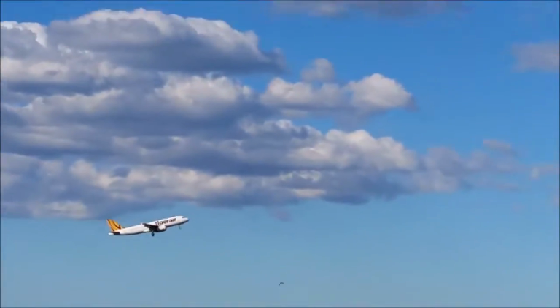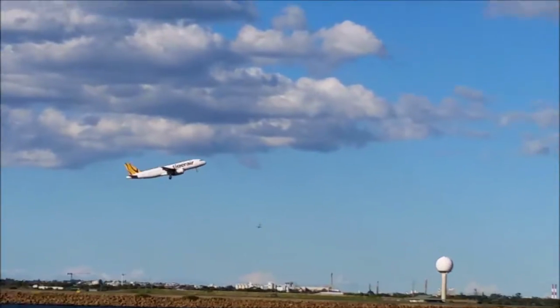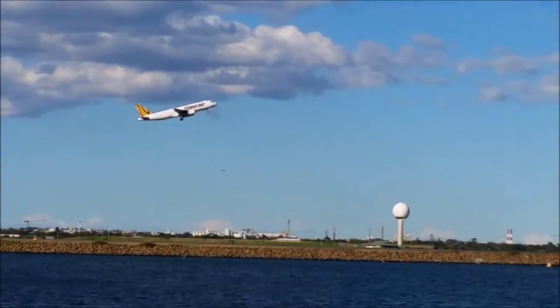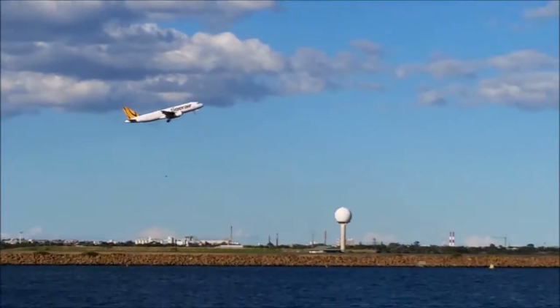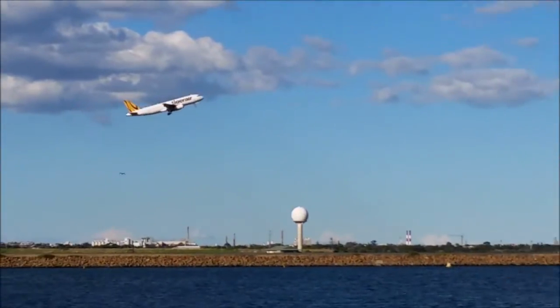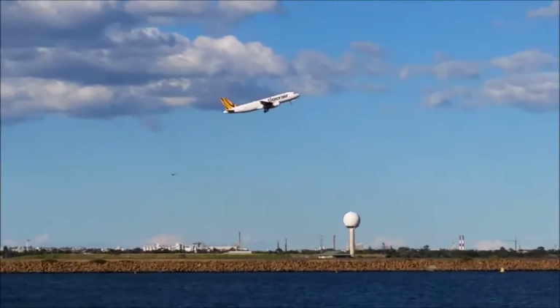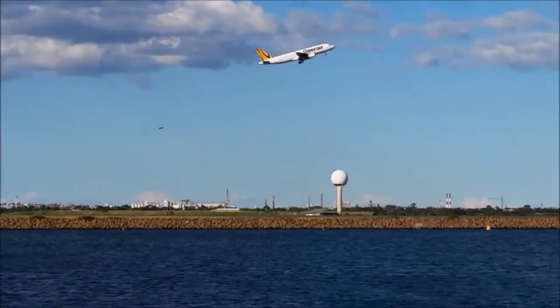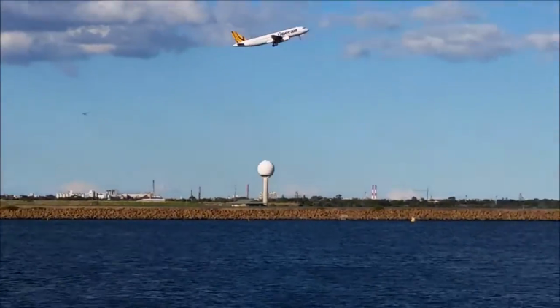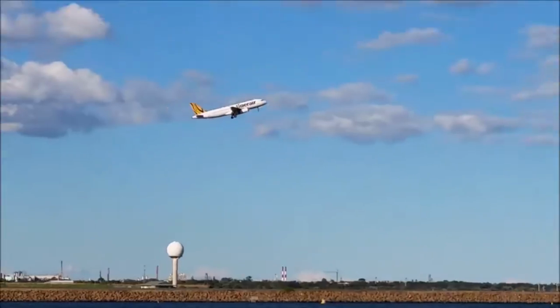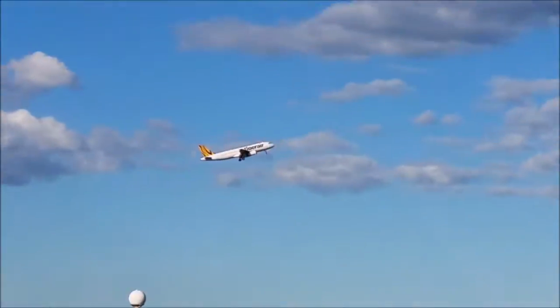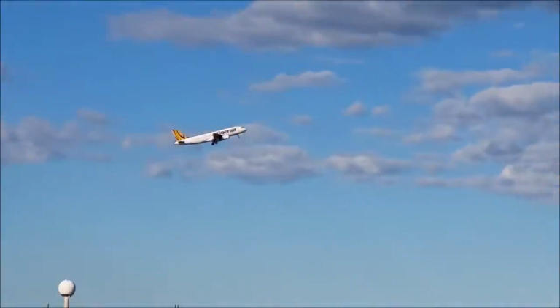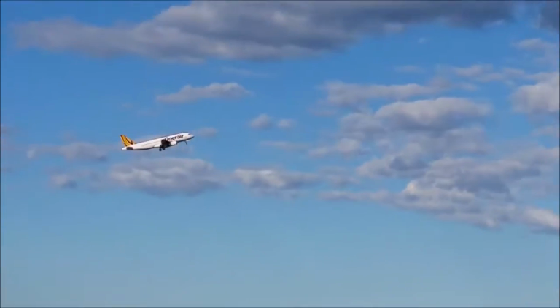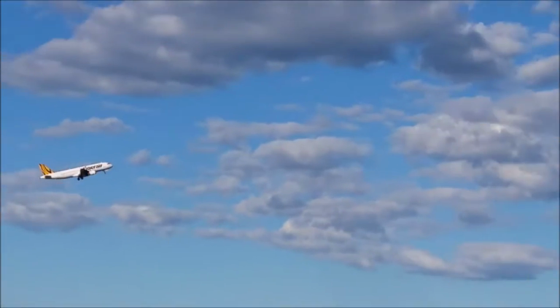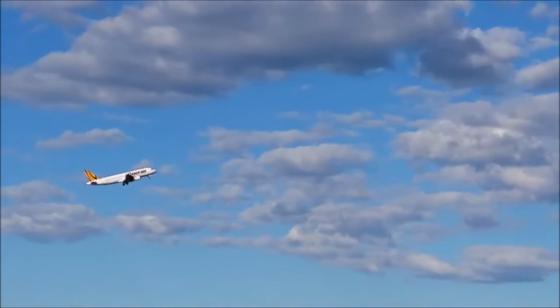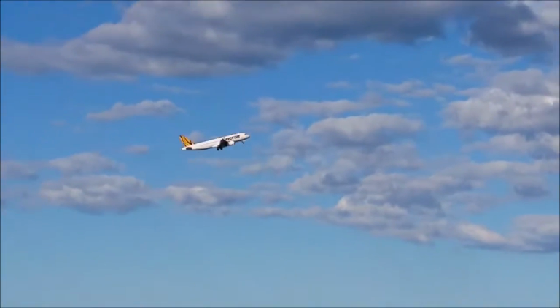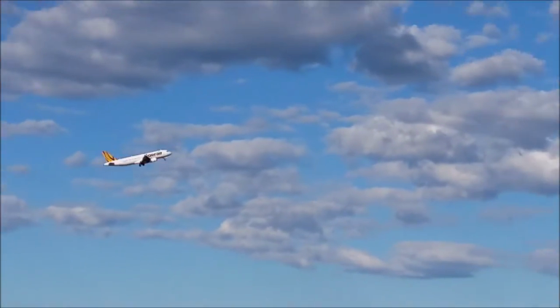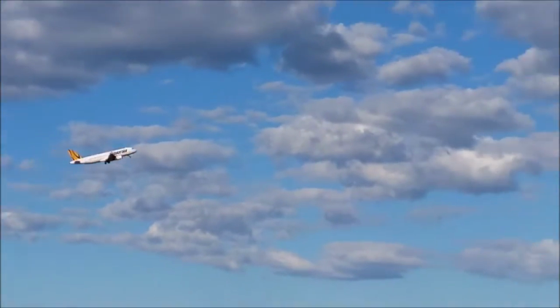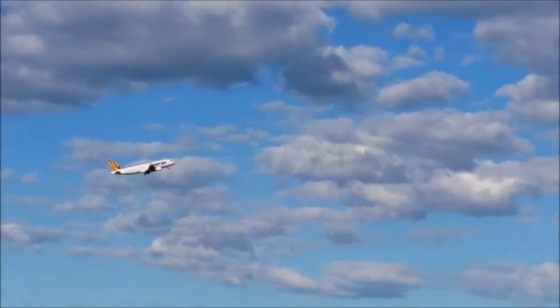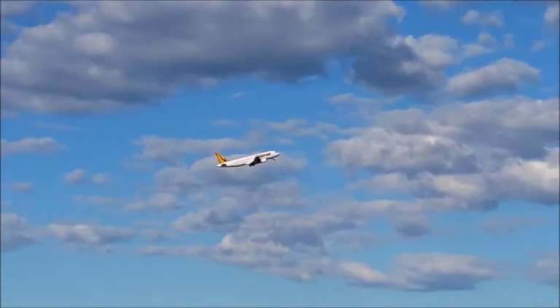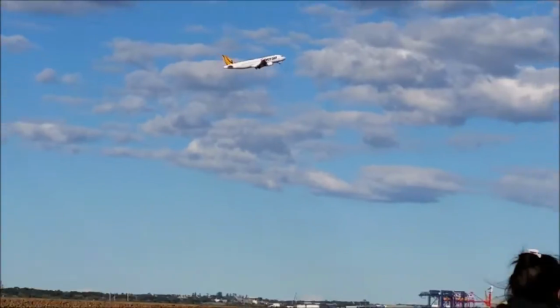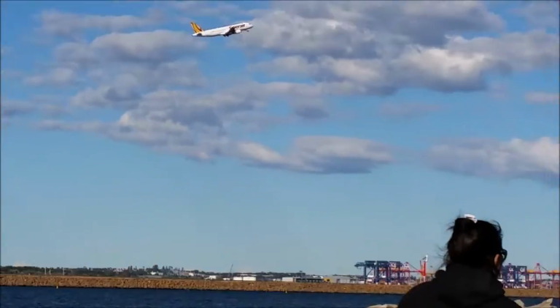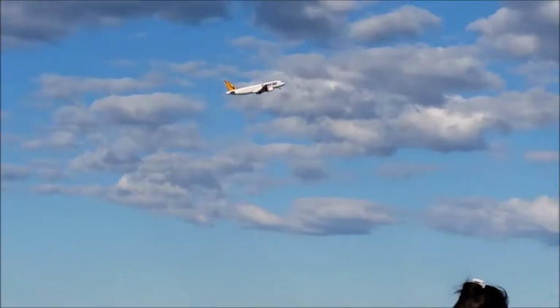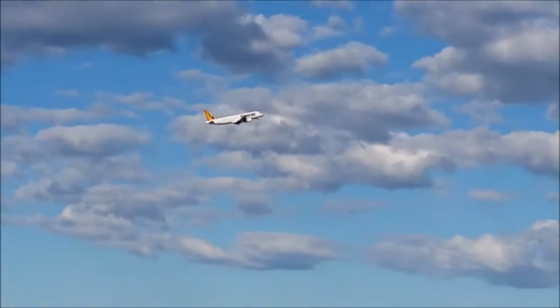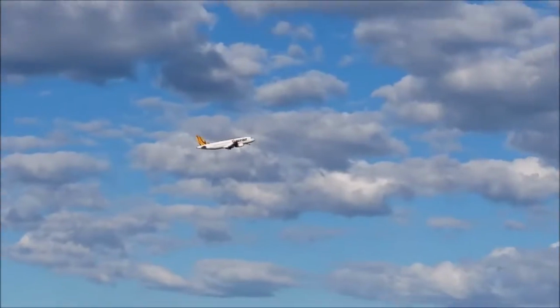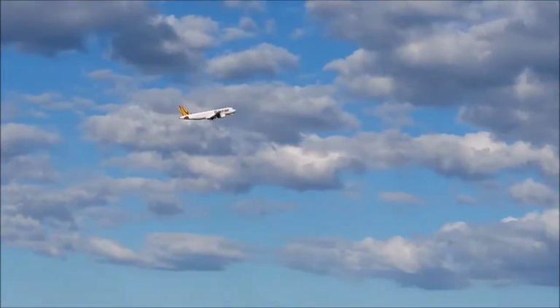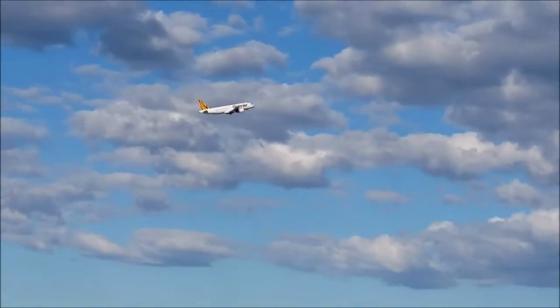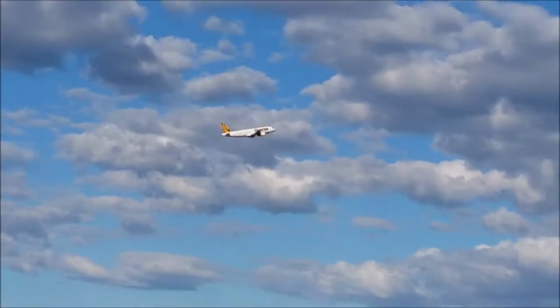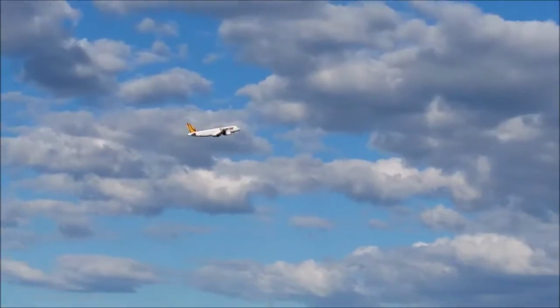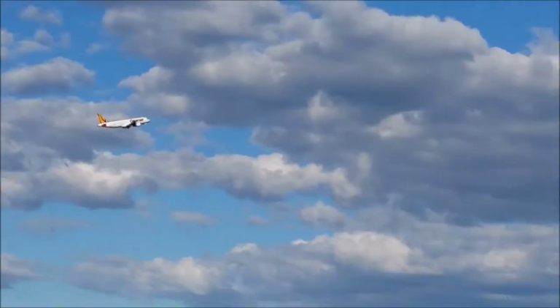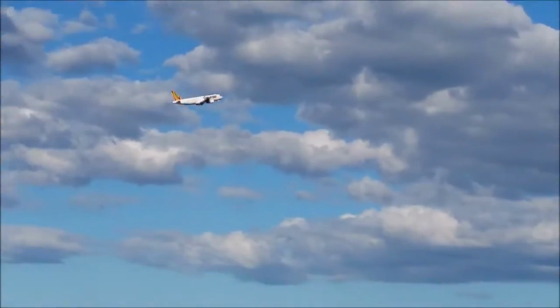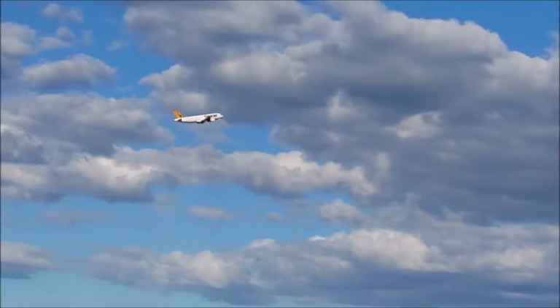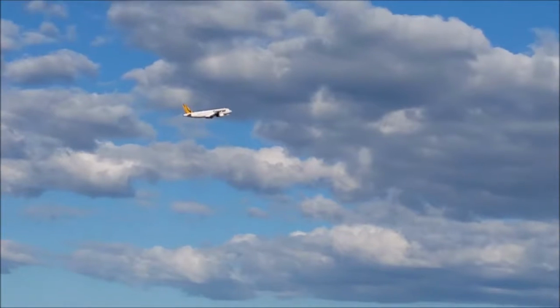I think it's an Airbus A320, though I might be wrong — I'm just guessing from what the aircraft looks like.